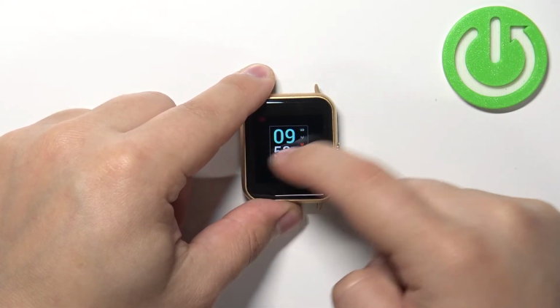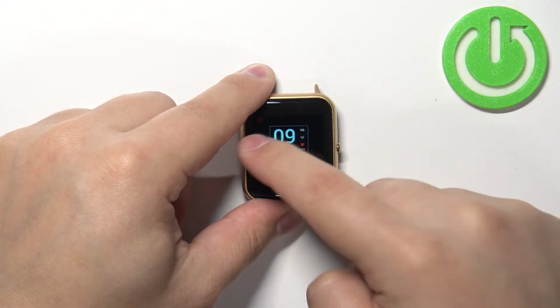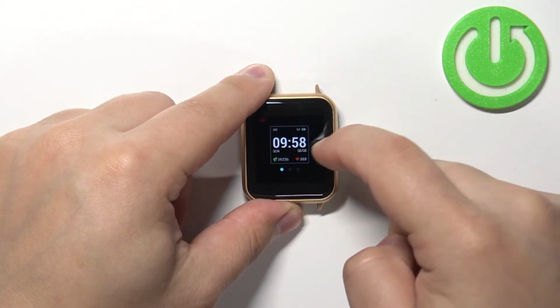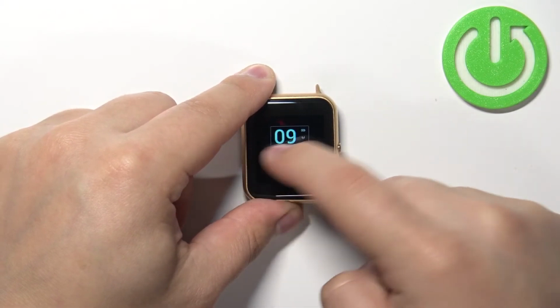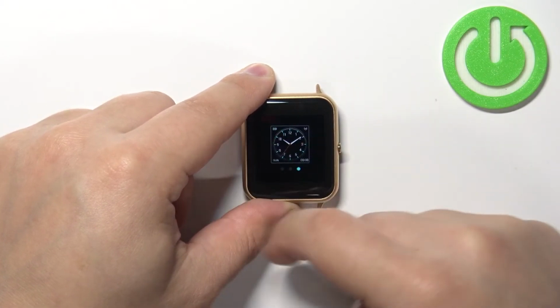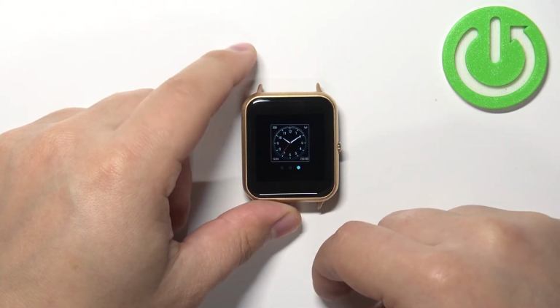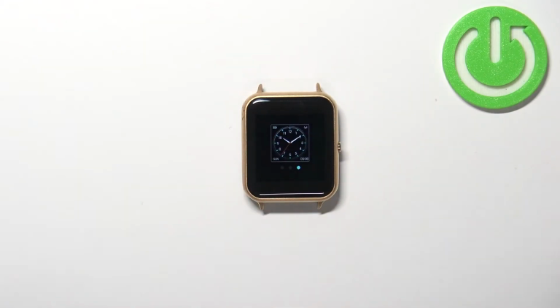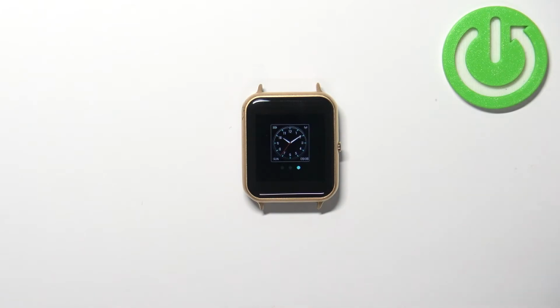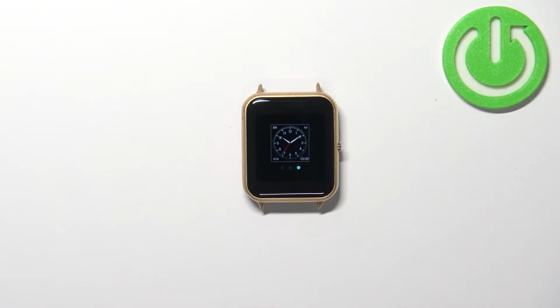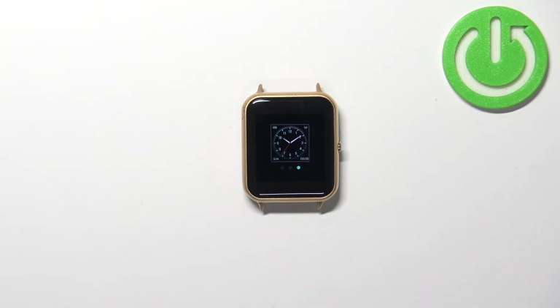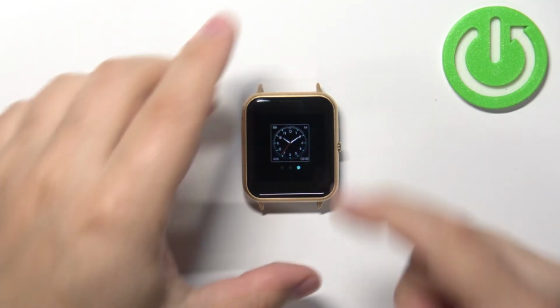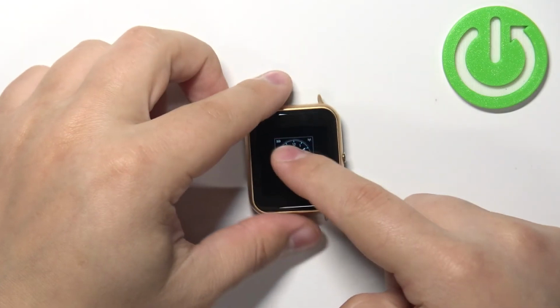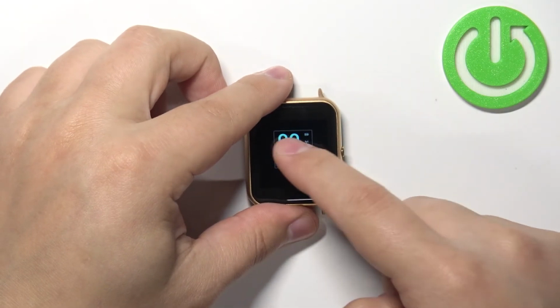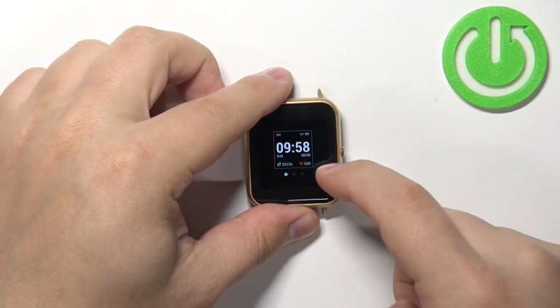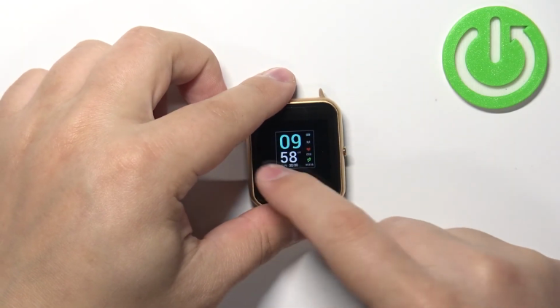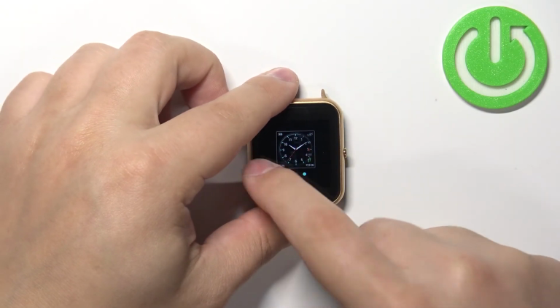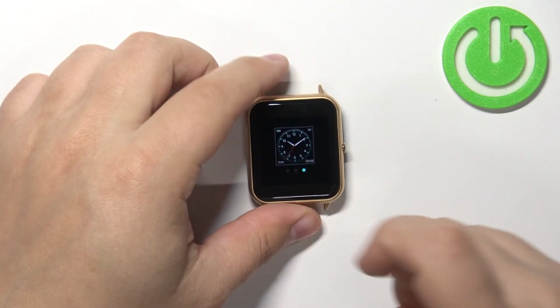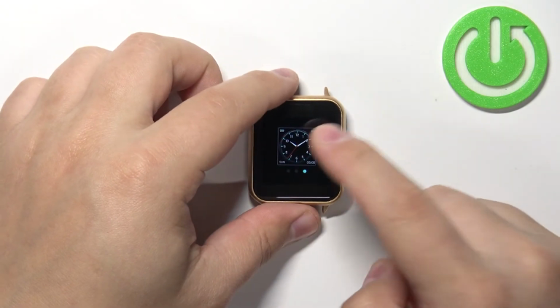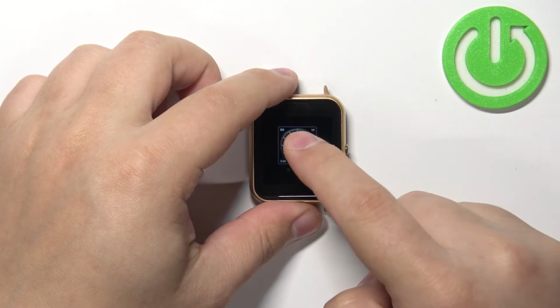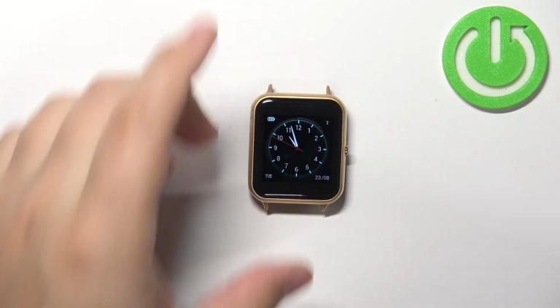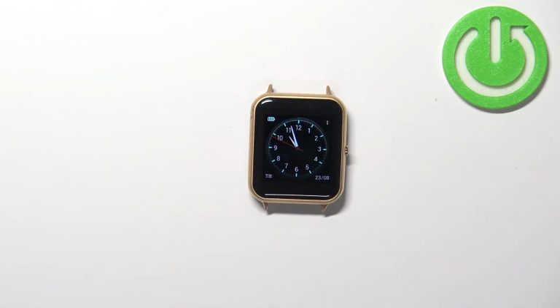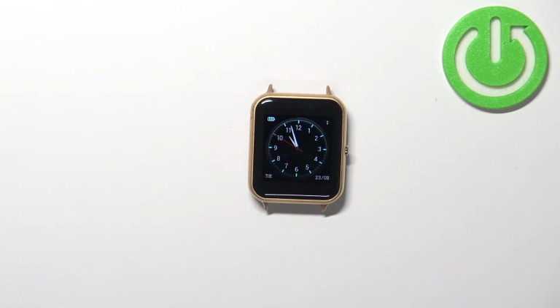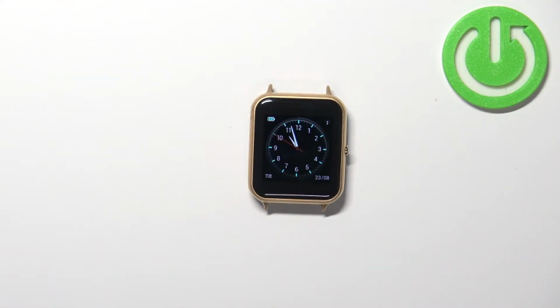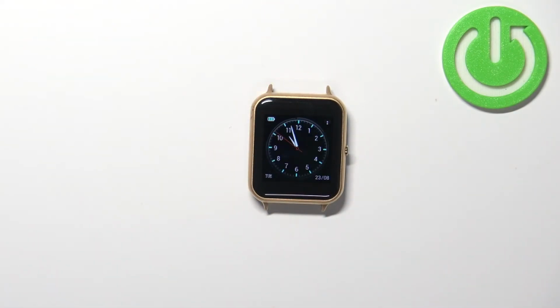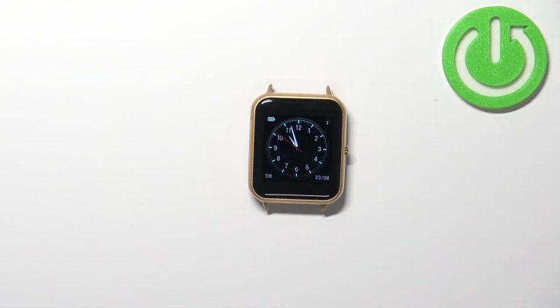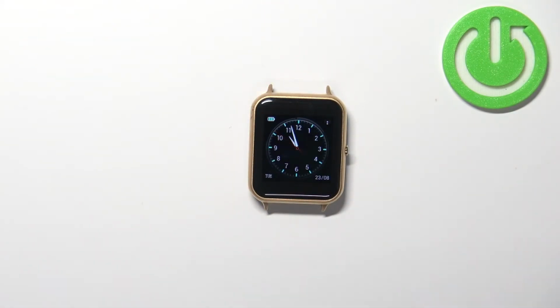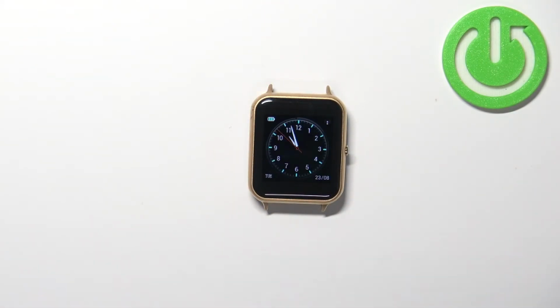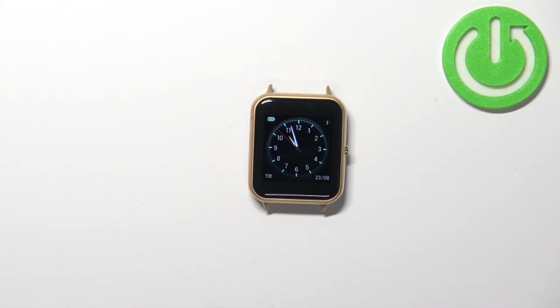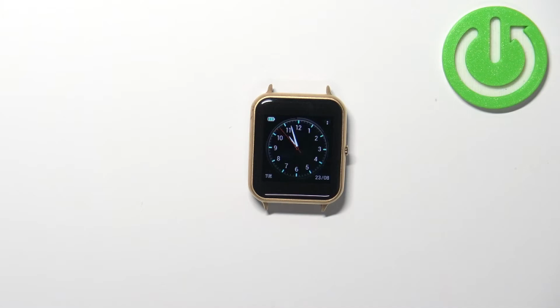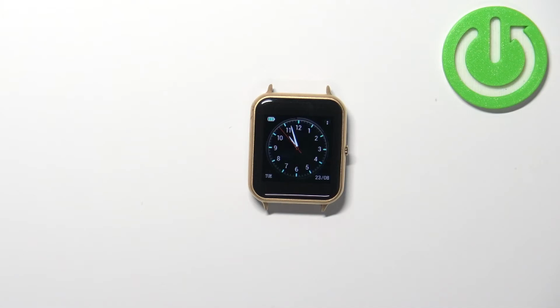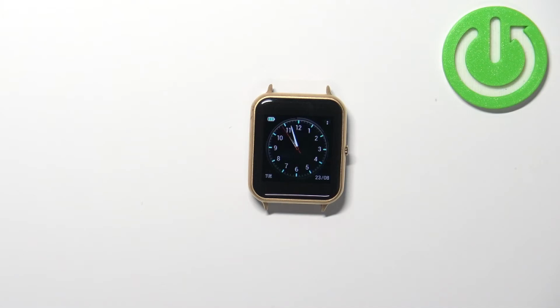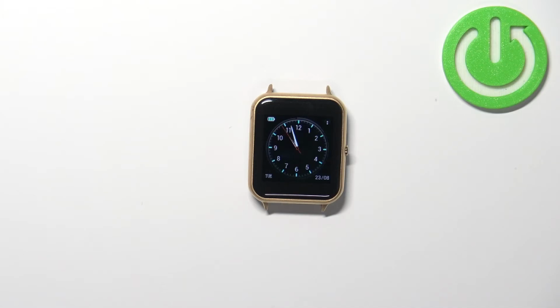Here you can scroll through the list of watch faces by swiping left or right on the screen. Find the watch face you'd like to use on your watch, then tap on it to select and apply it. And that's how you change the watch face on this device.